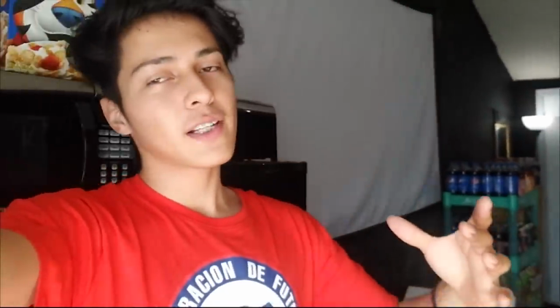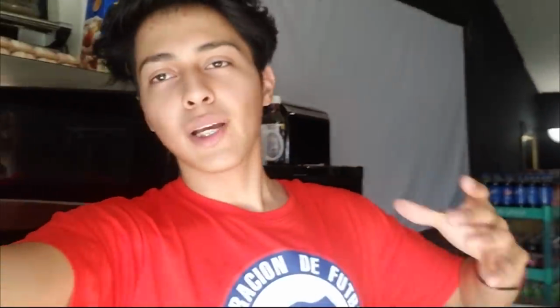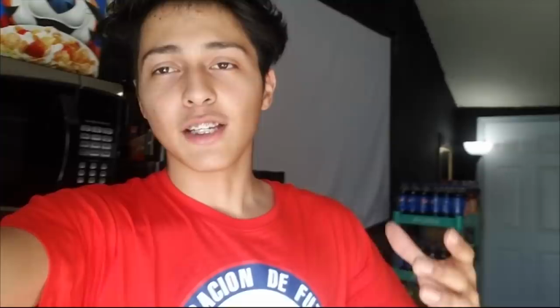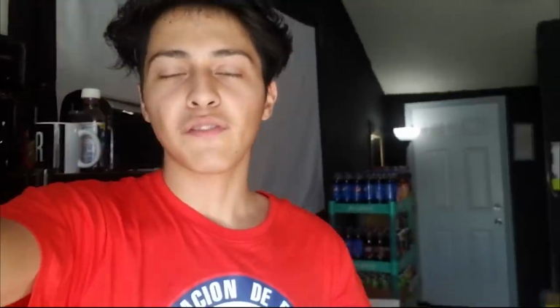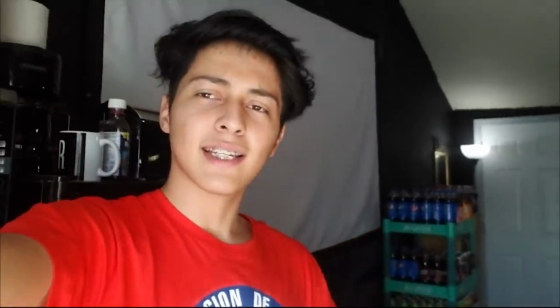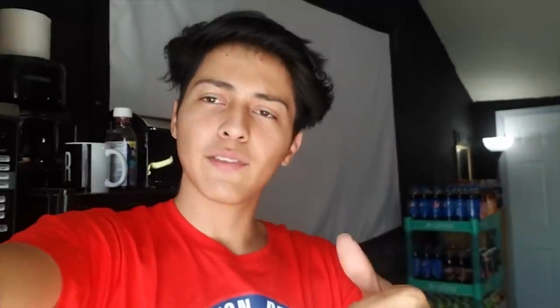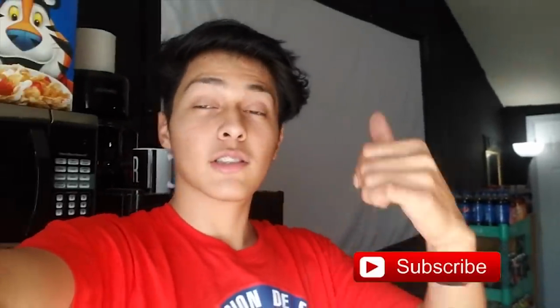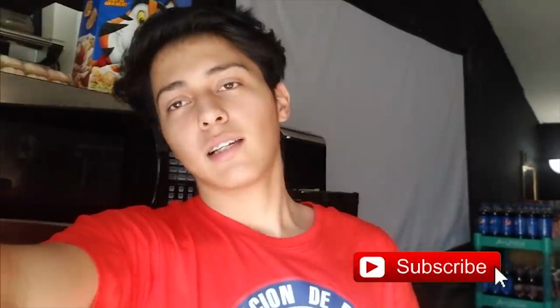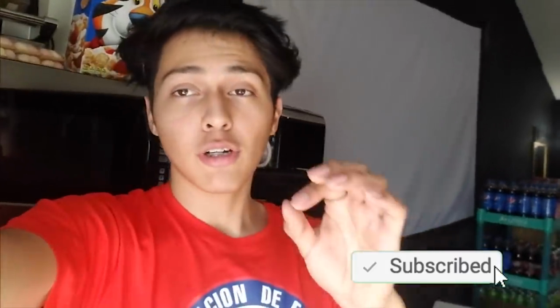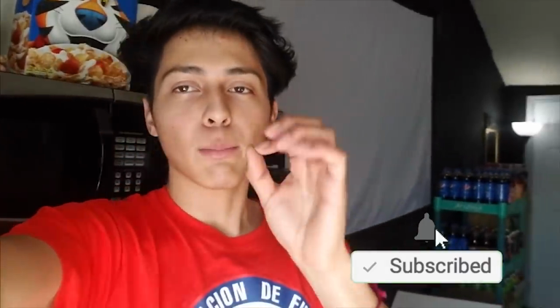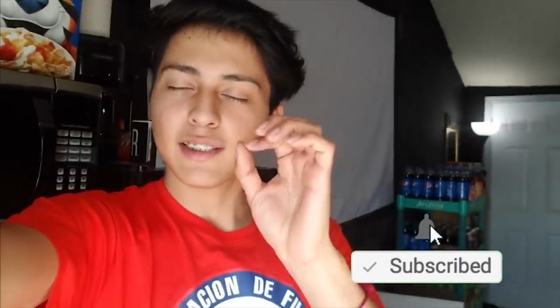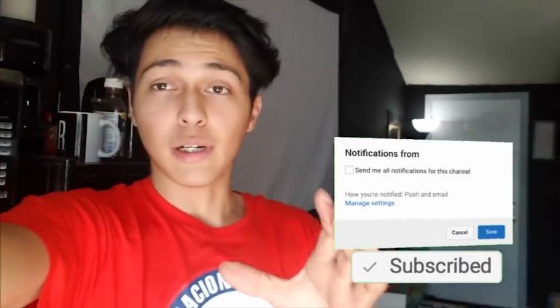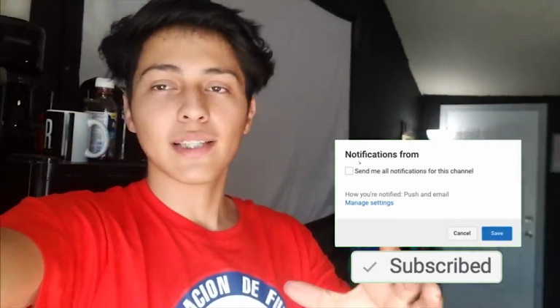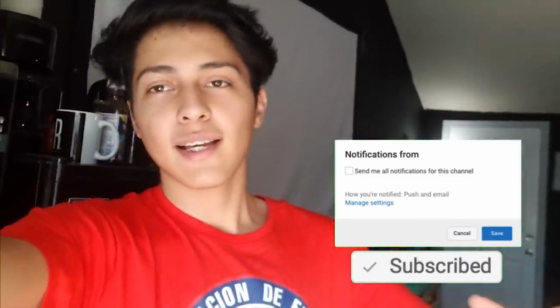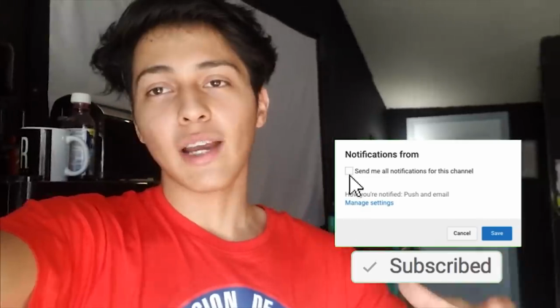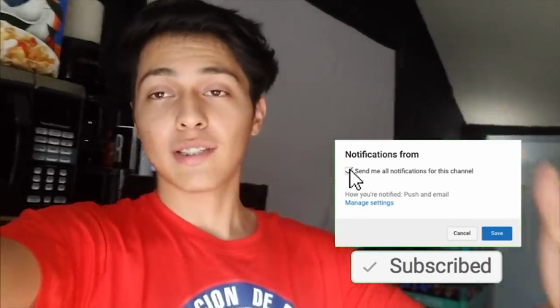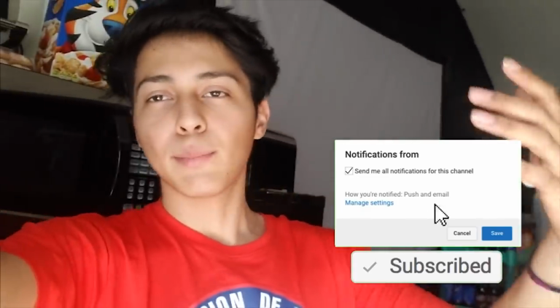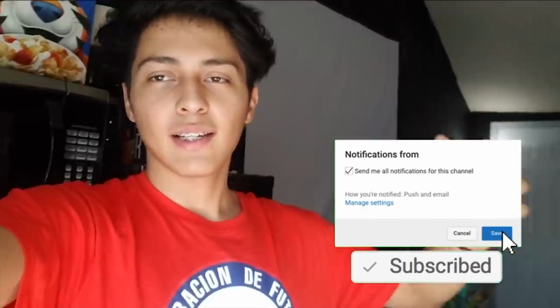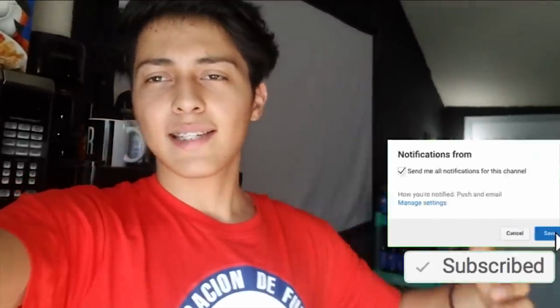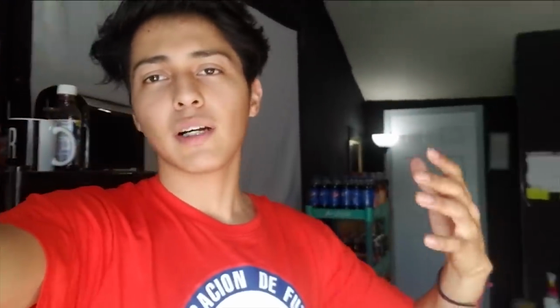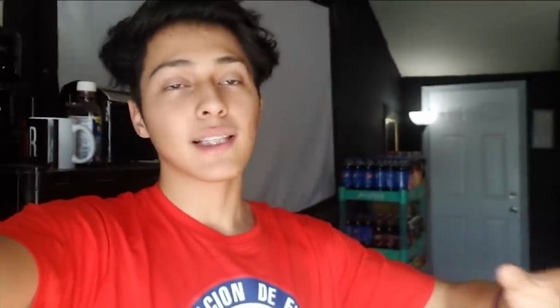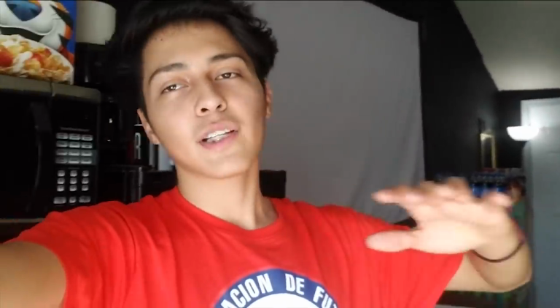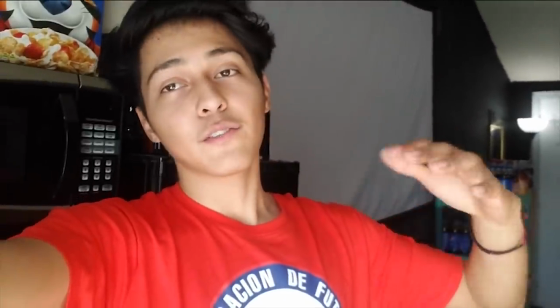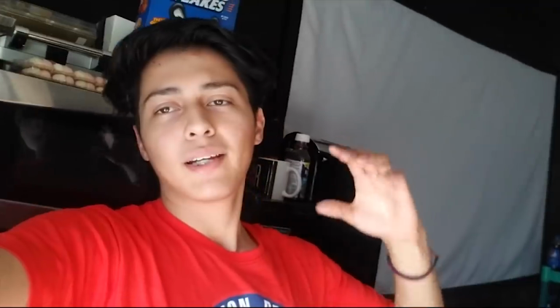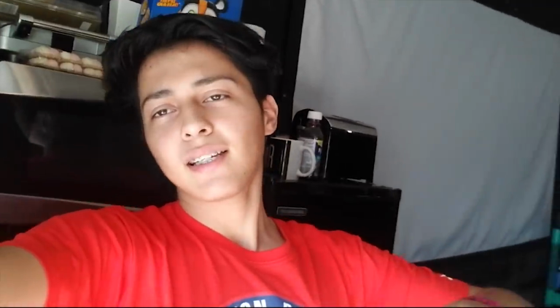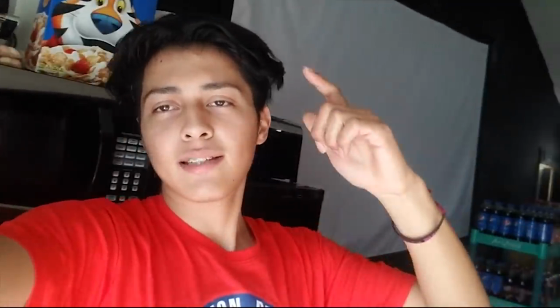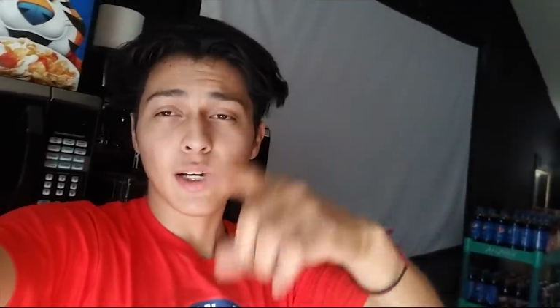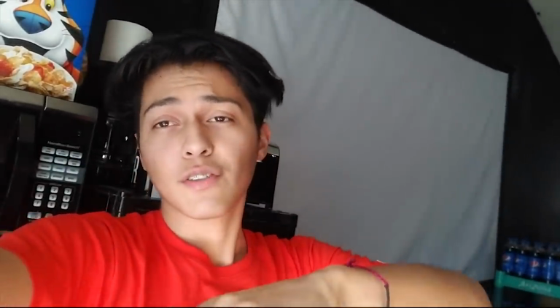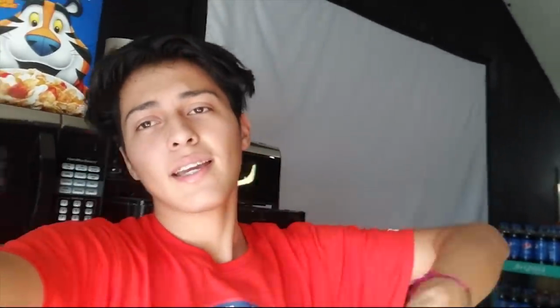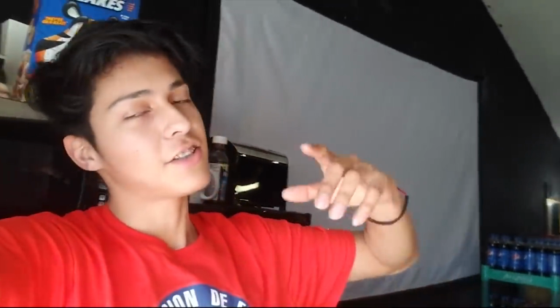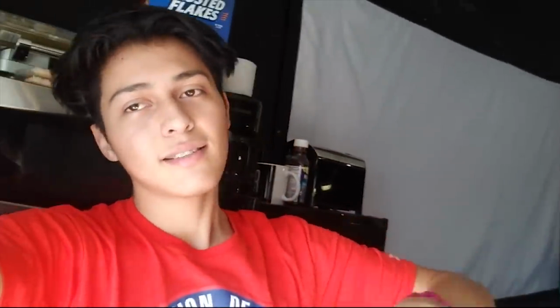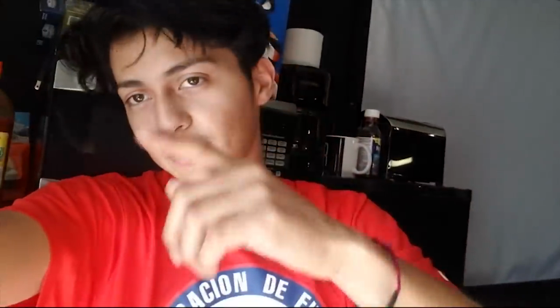That's gonna be pretty much it for the video. I hope you guys did enjoy — if you did, like the video and subscribe. Turn on that little bell next to the subscribe button so you know every time I upload. I will be uploading a lot more videos in the future. Hope you guys have a great rest of your day and I'll see you in the next video.